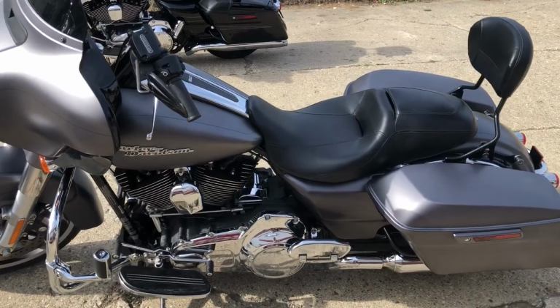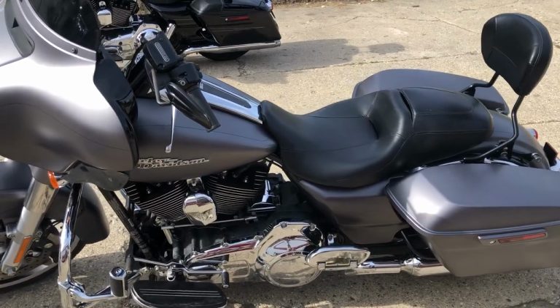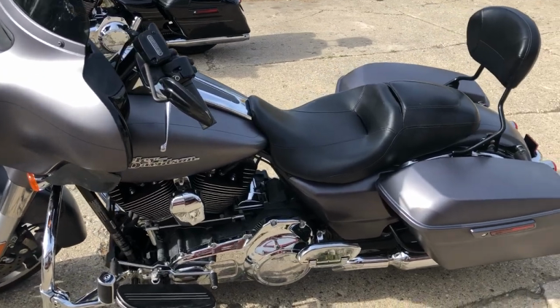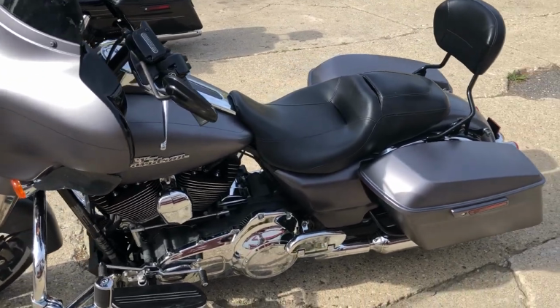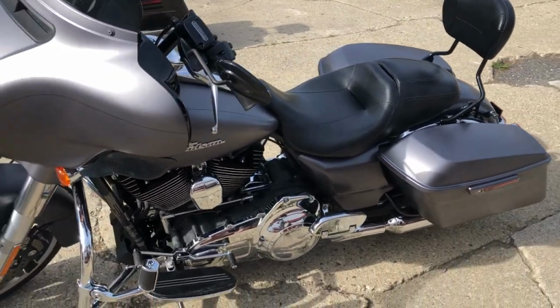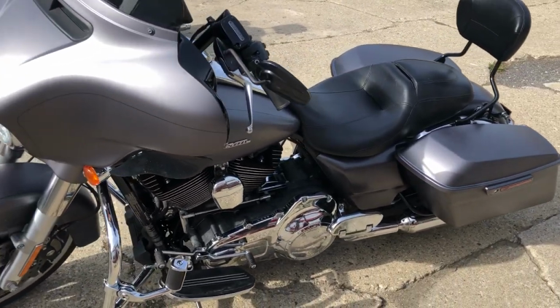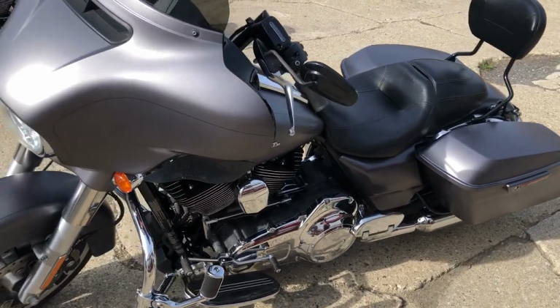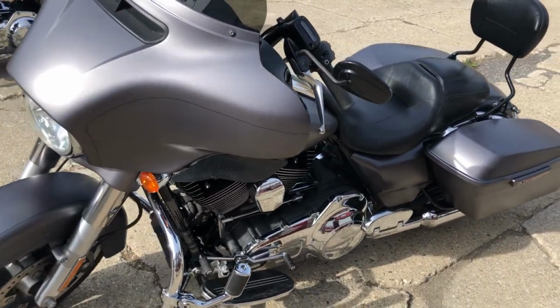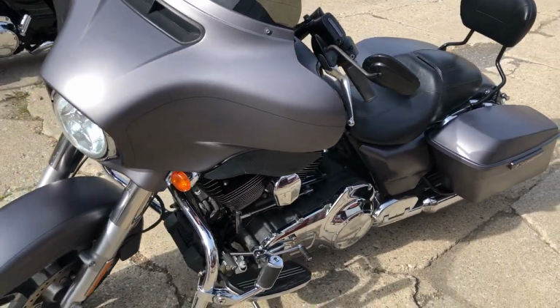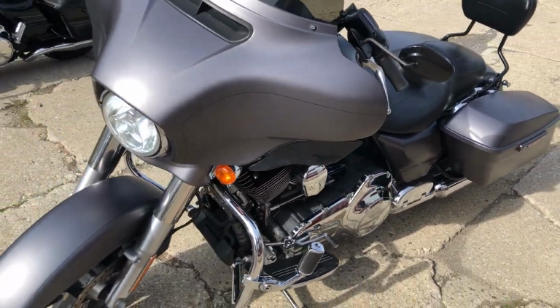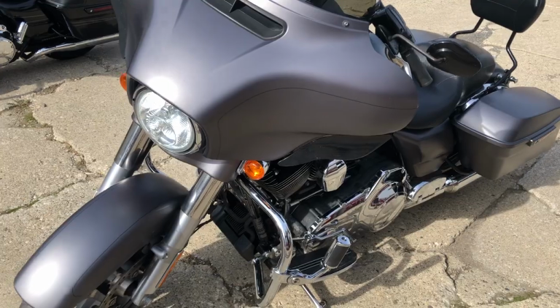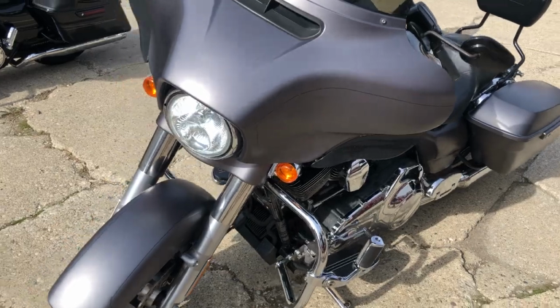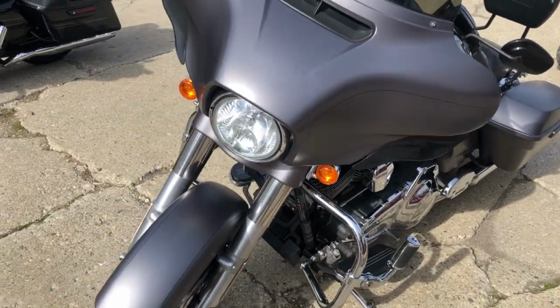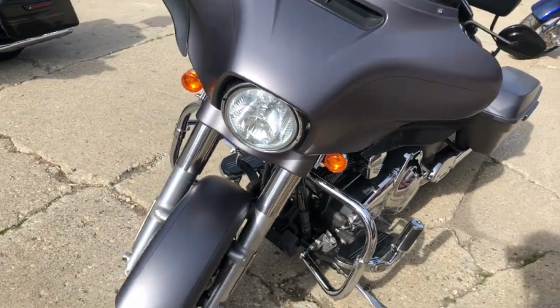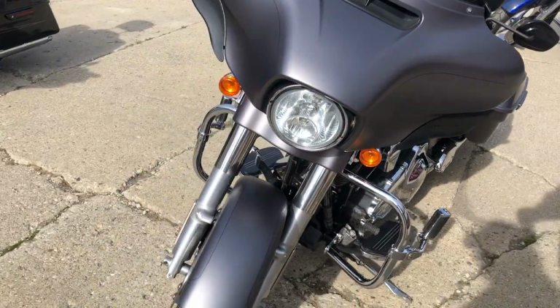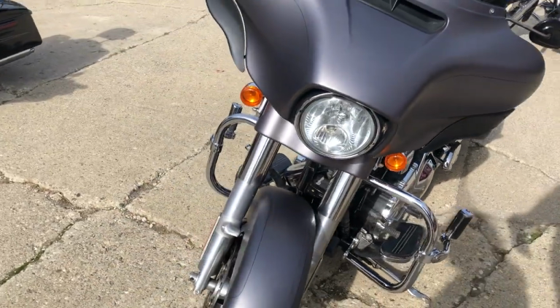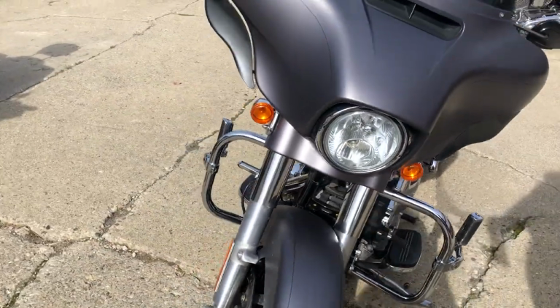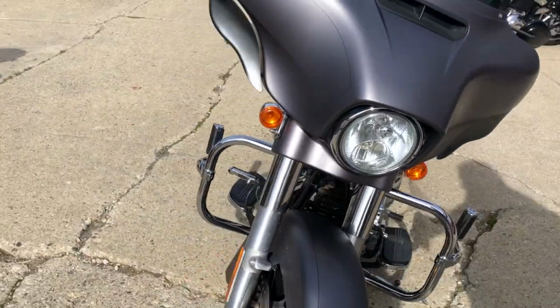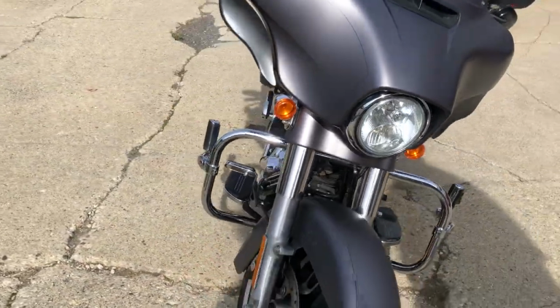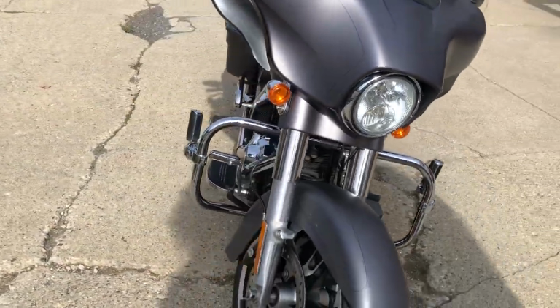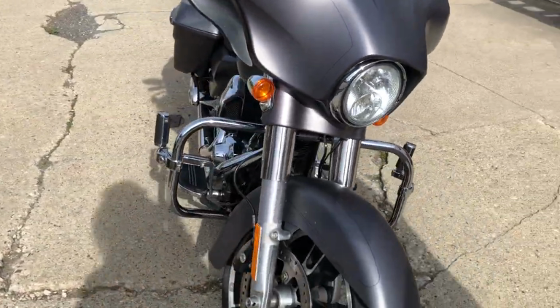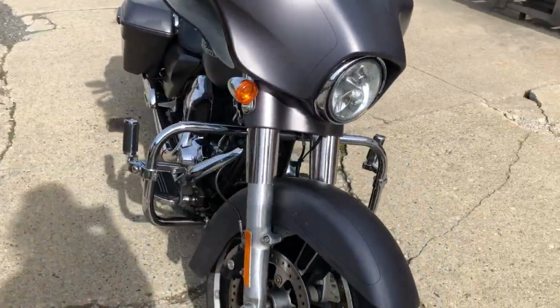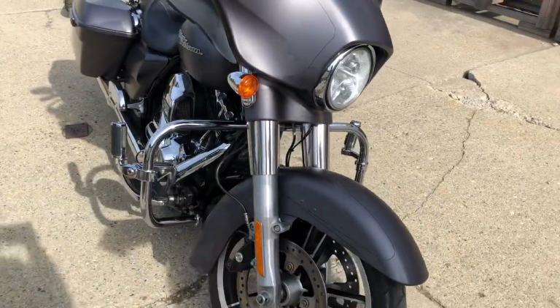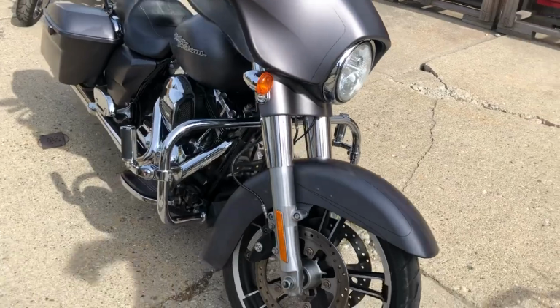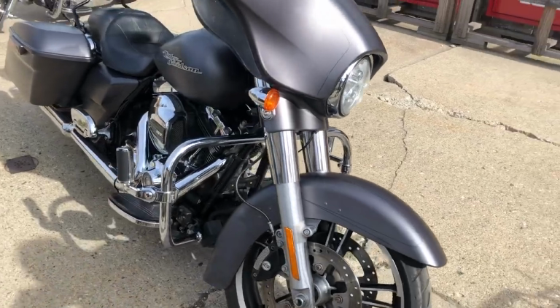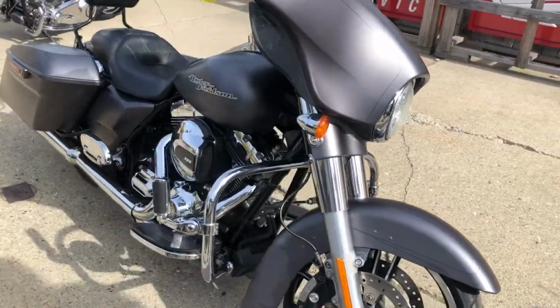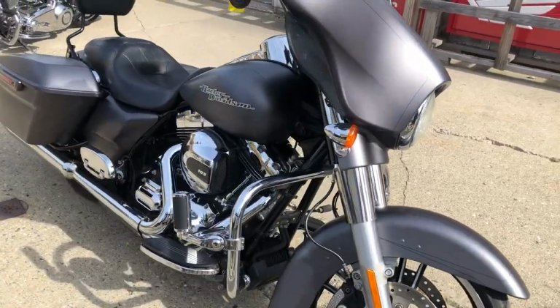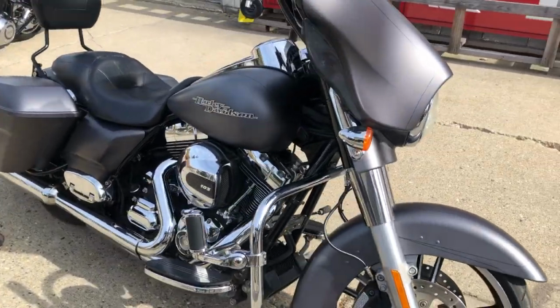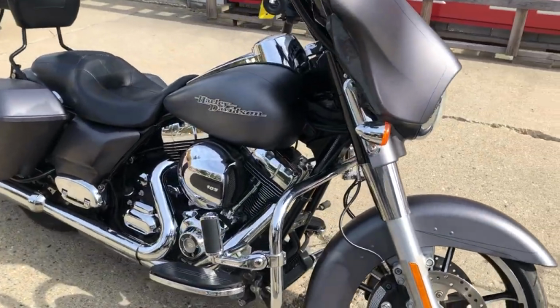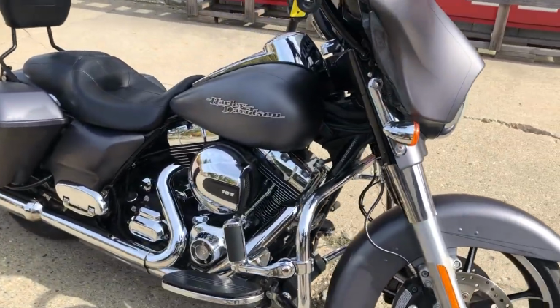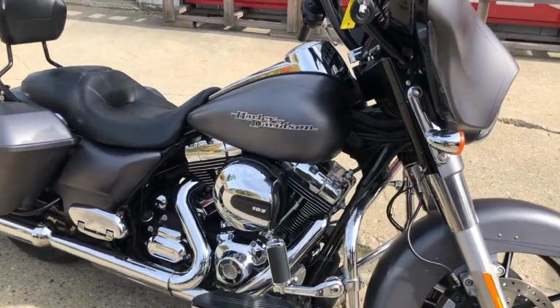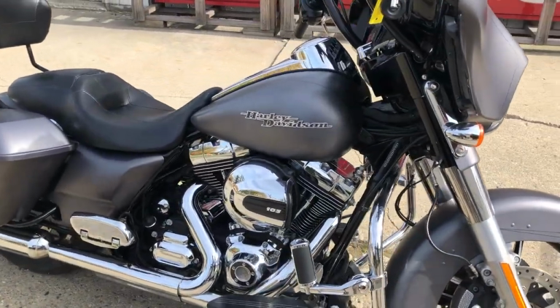Hey guys, Proof of PowerSports.com here doing some videos on some stuff that just came in. Check this one out — 2016 Street Glide Special. Only 12,588 miles. This thing's a 10 out of 10. Got that charcoal denim paint that's flawless. This one's all stock, no modifications.